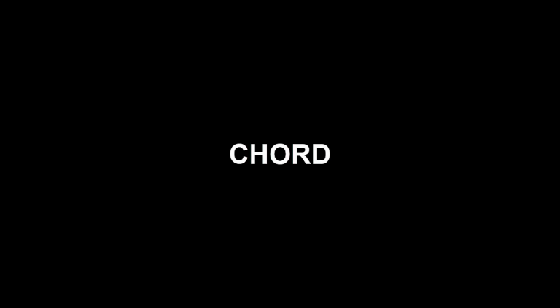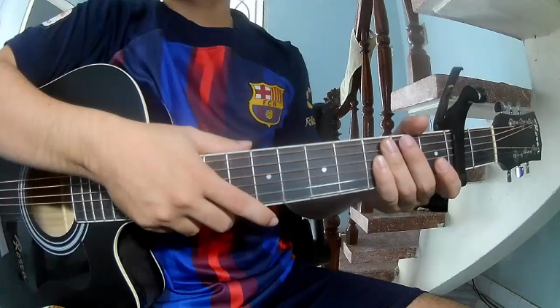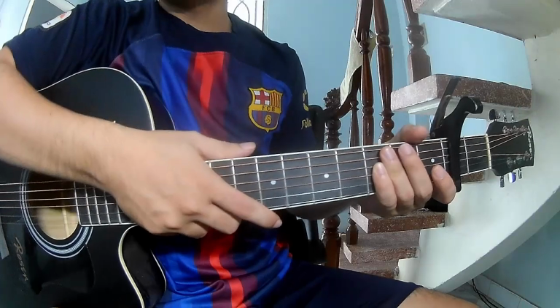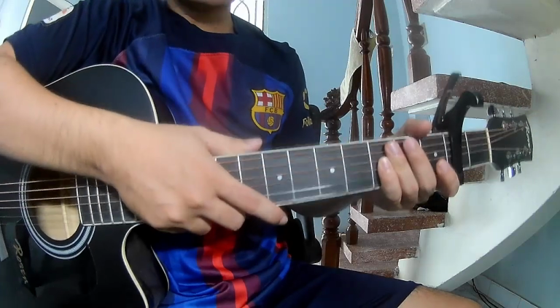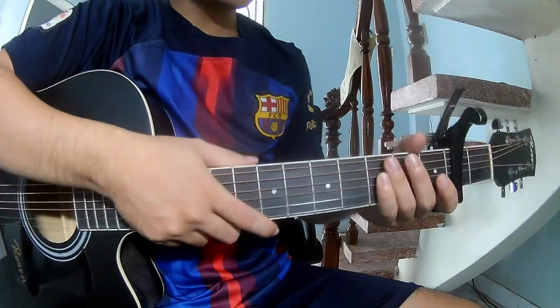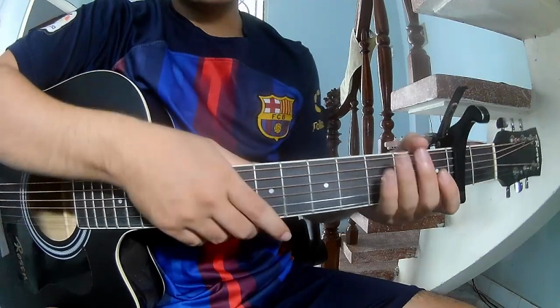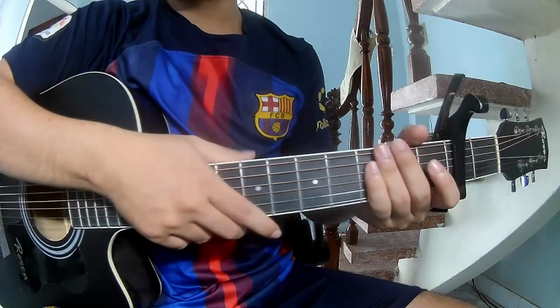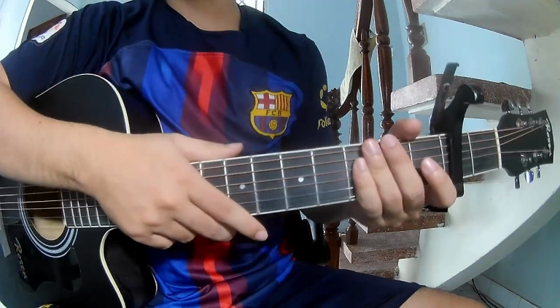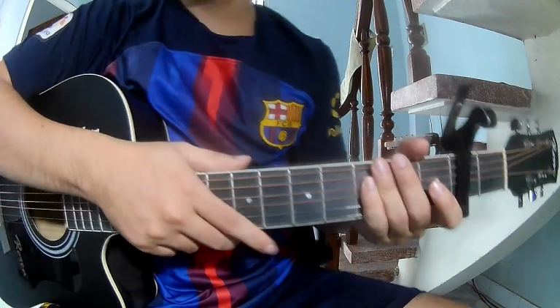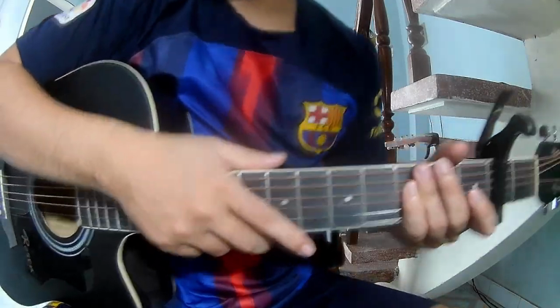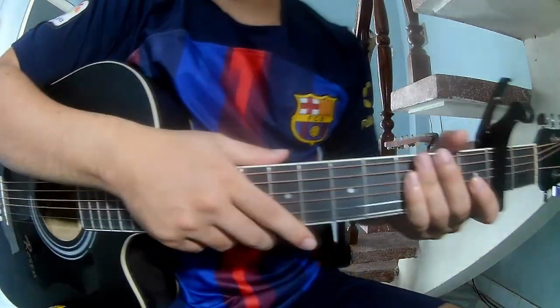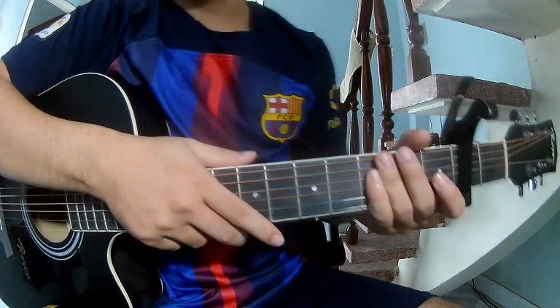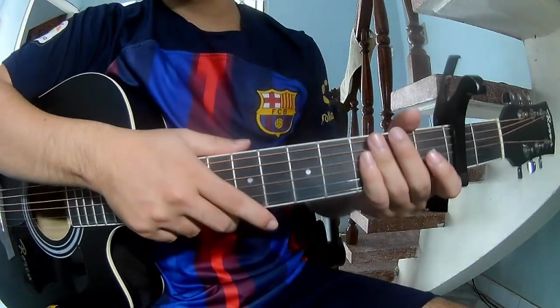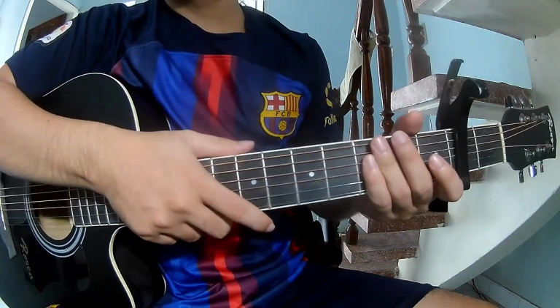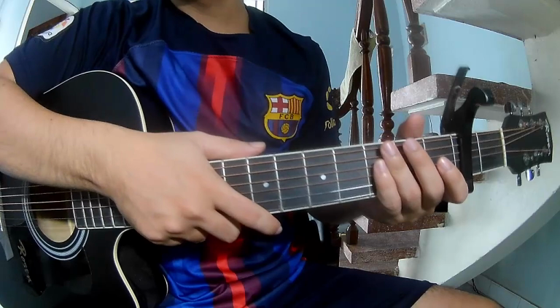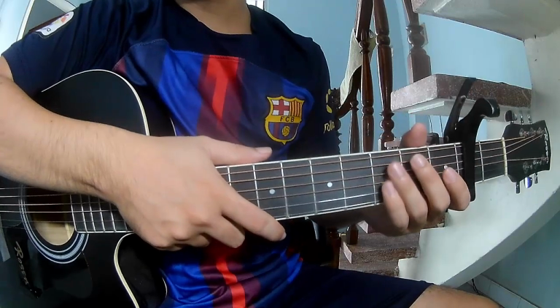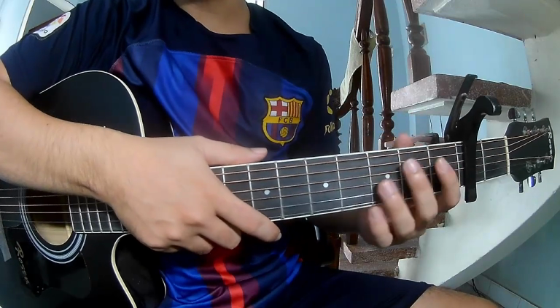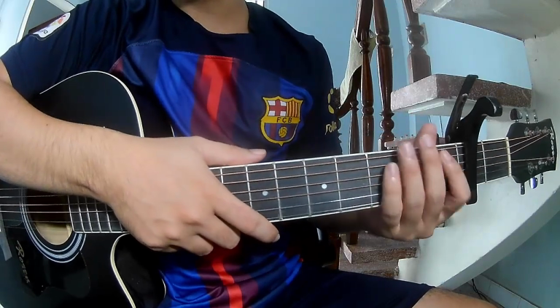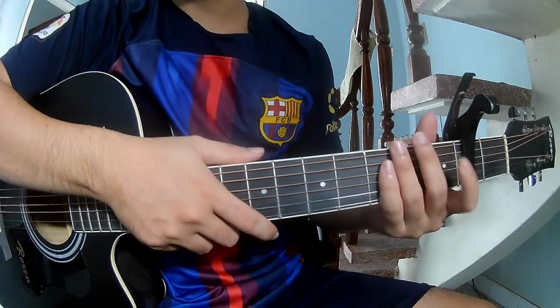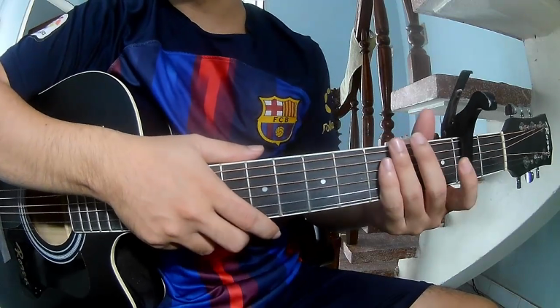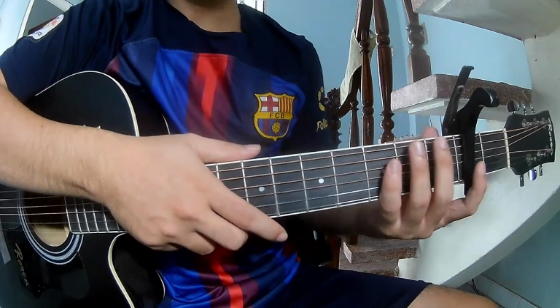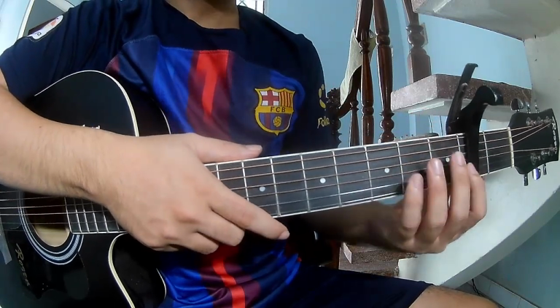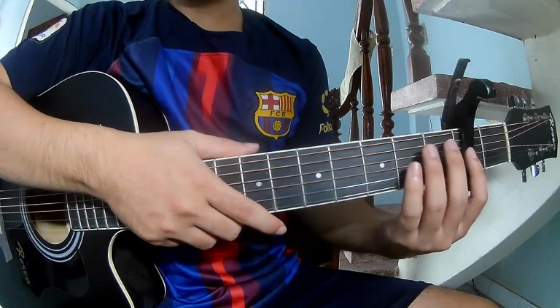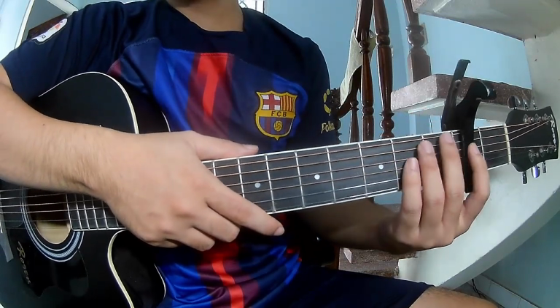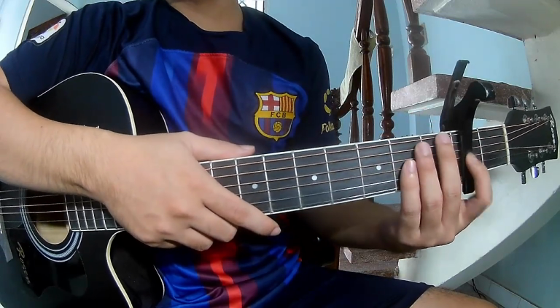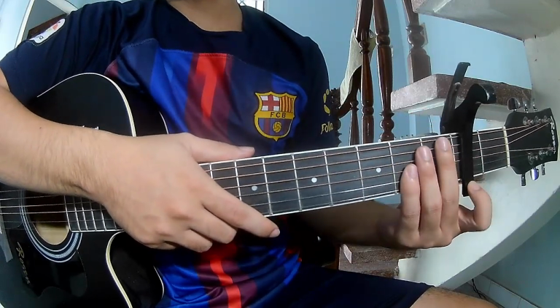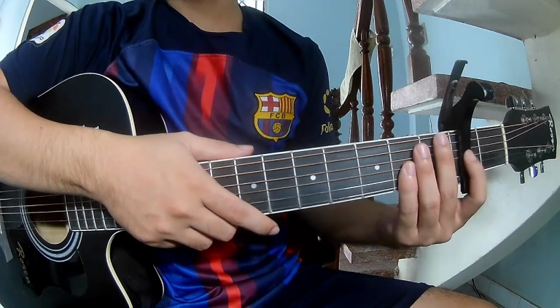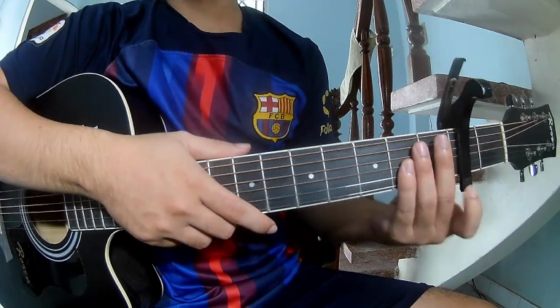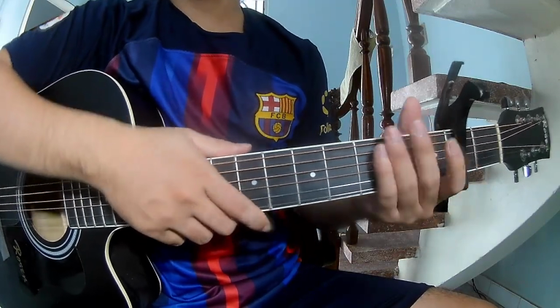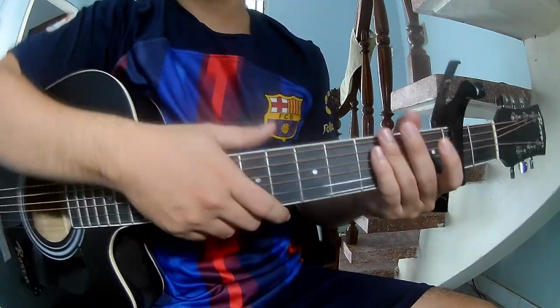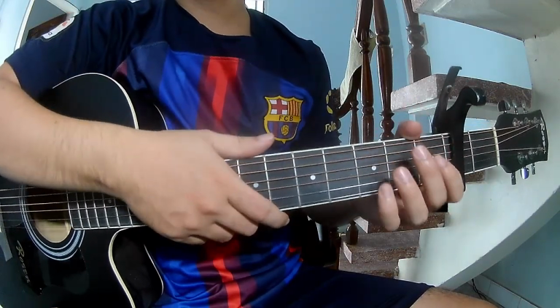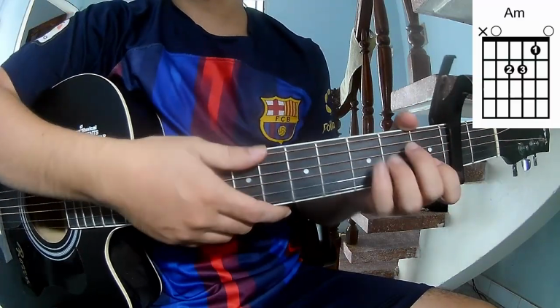Hi everyone, today we'll show you how to play 'You Touch the Amp' by Five Finger Death Punch. First, we'll use a capo in the 2nd fret. So let's call this song.